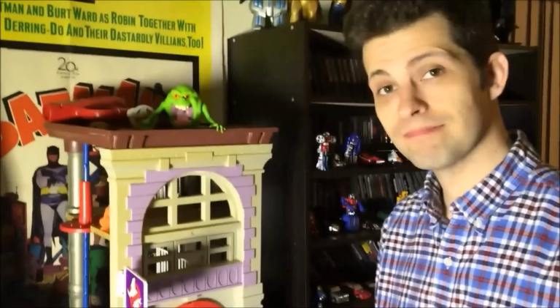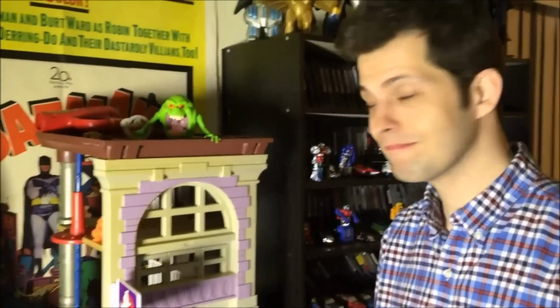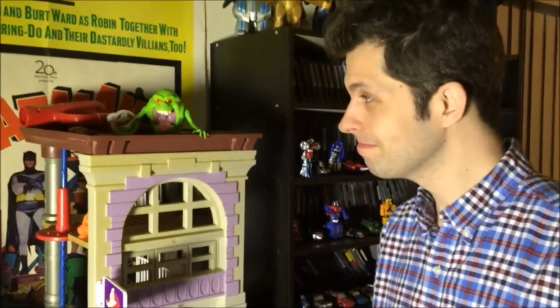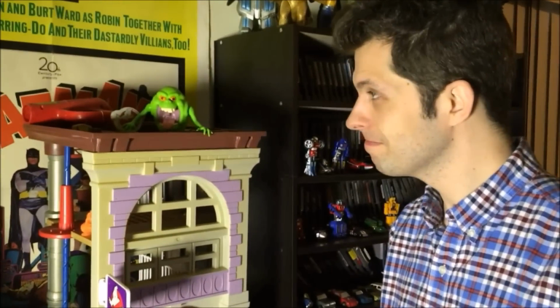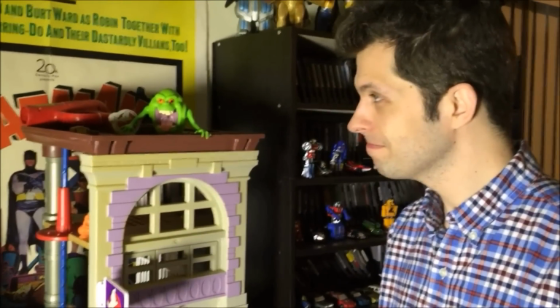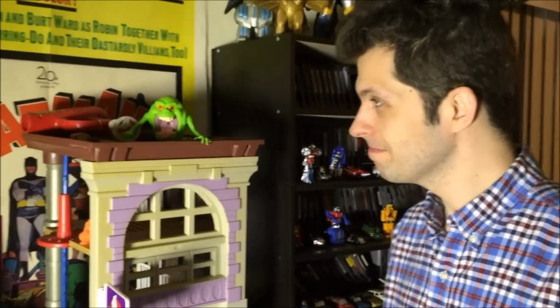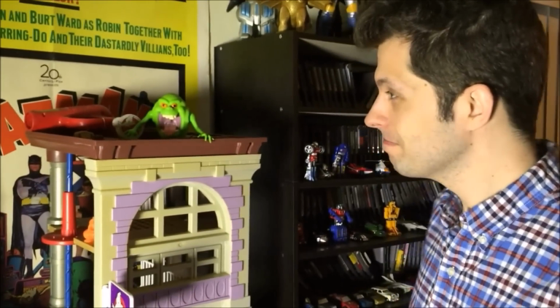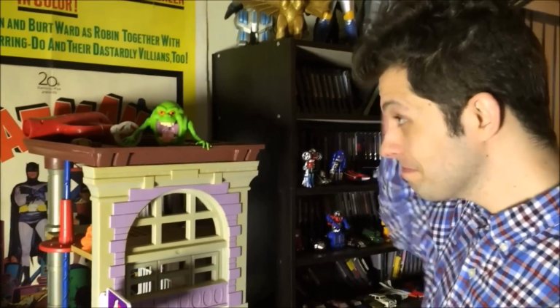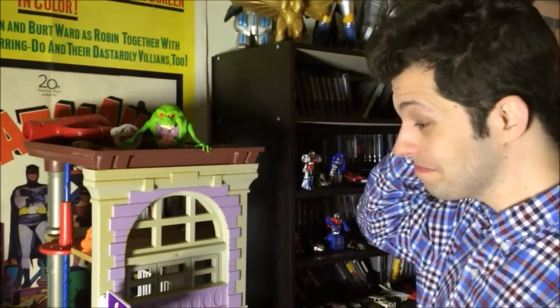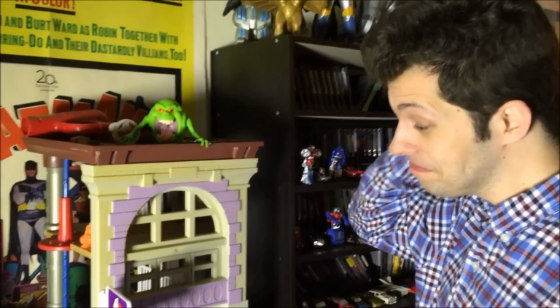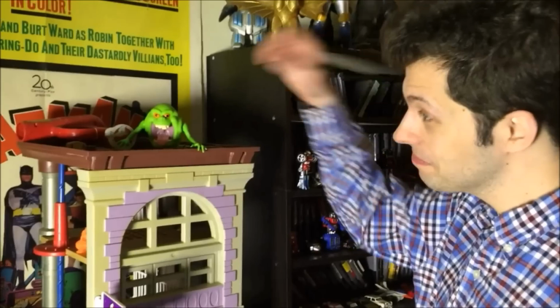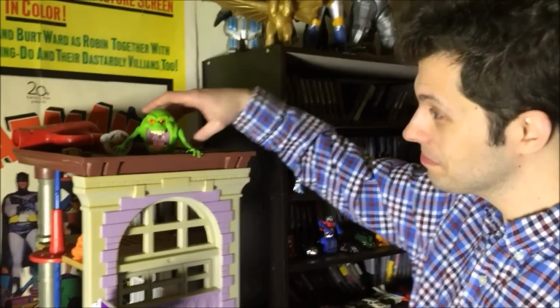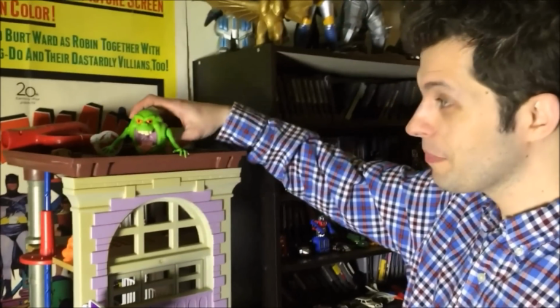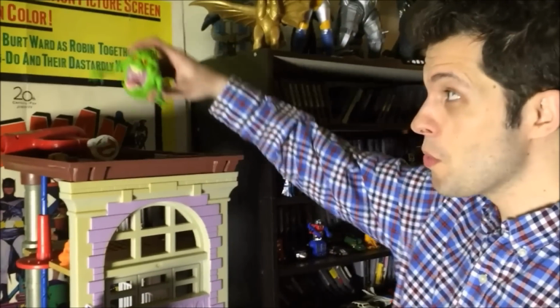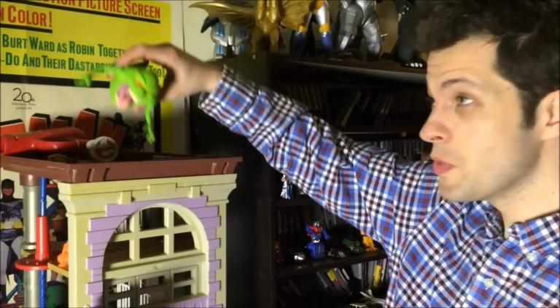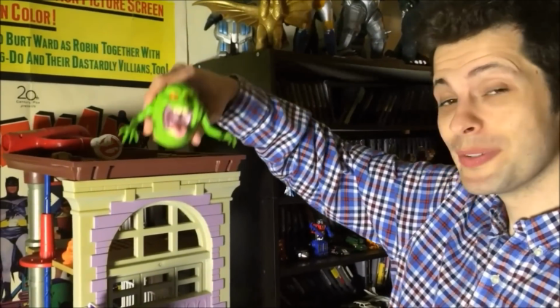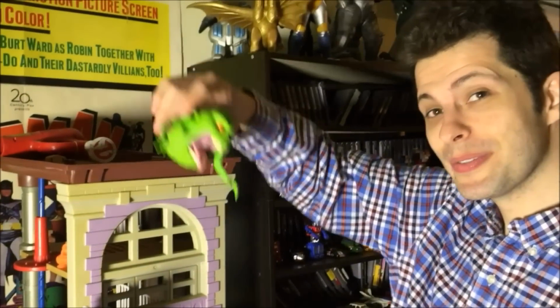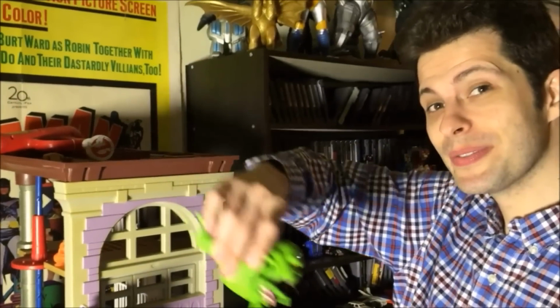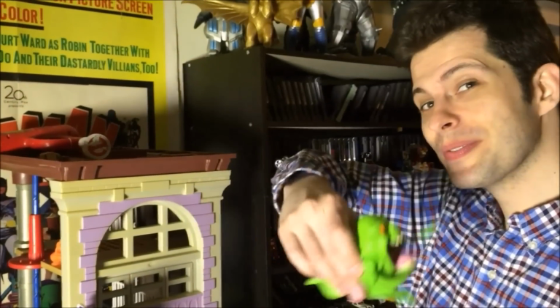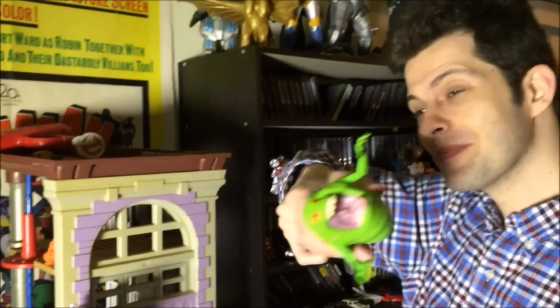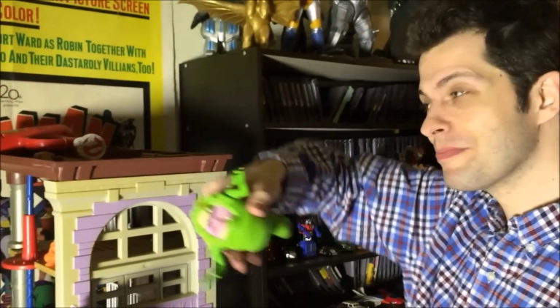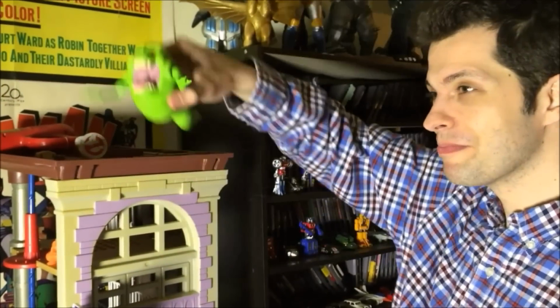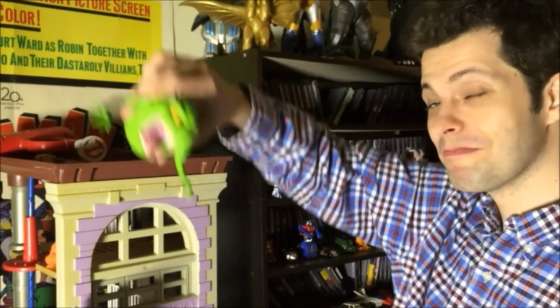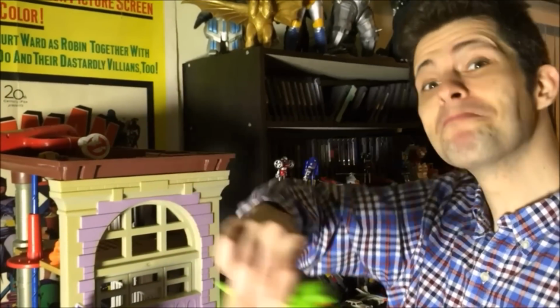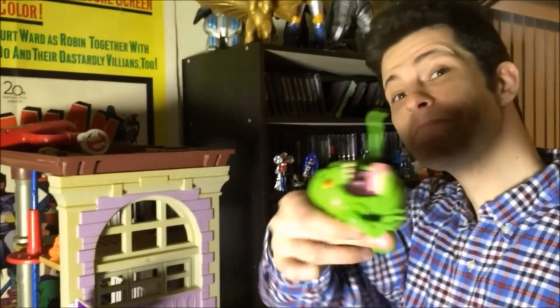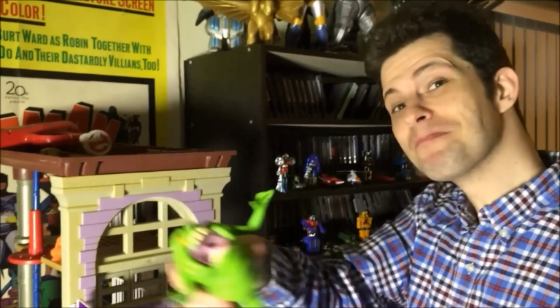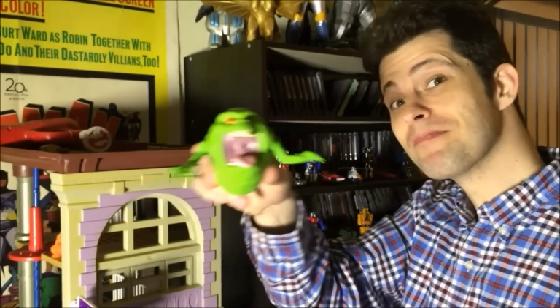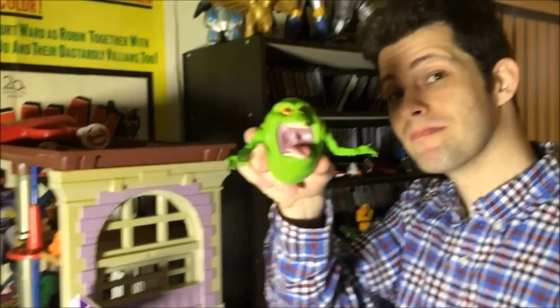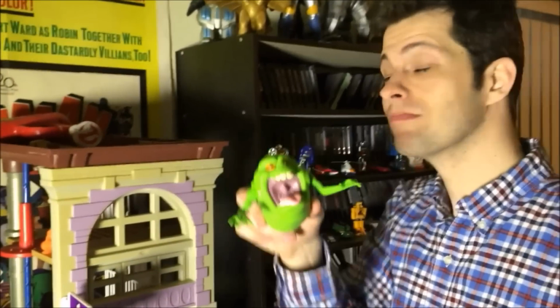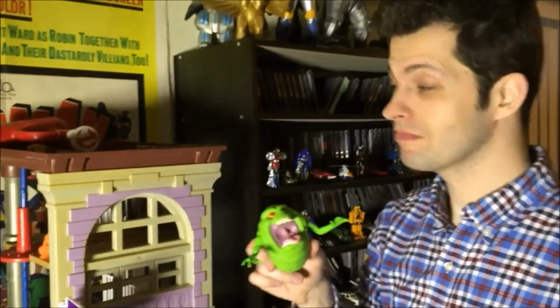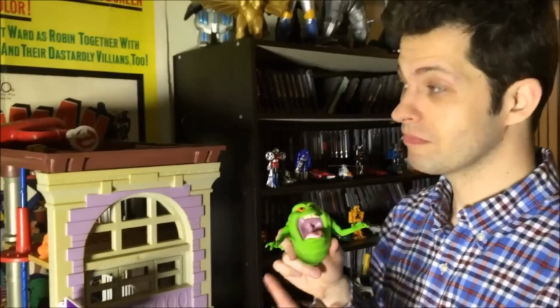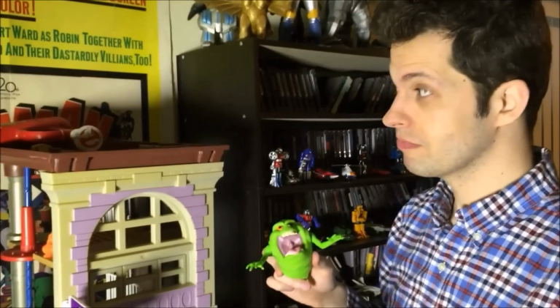Hey boys and girls, welcome to another super exciting Outrageous Toy Review. Today we're here with Mike Mattei, and we're looking at the real Ghostbusters toys.